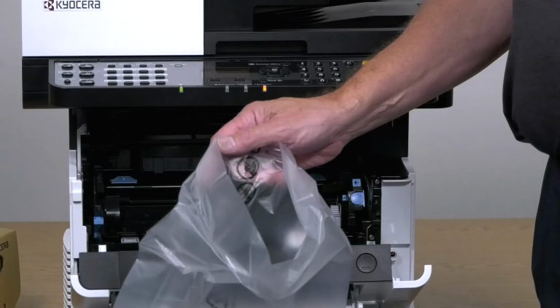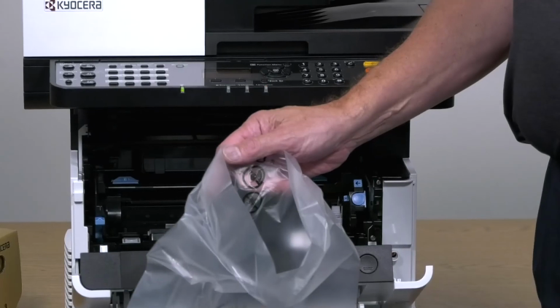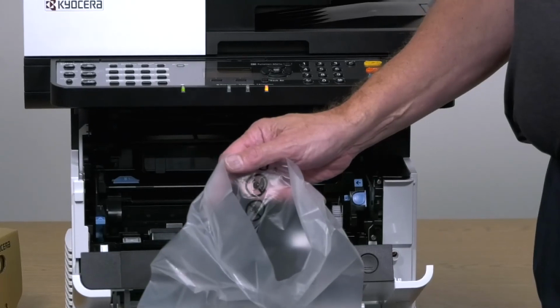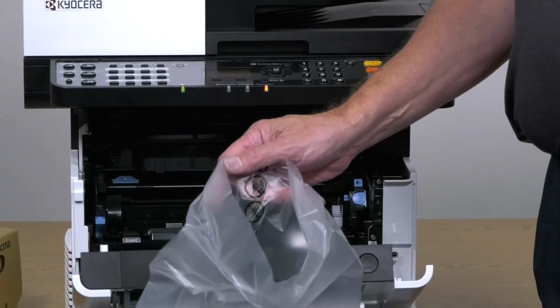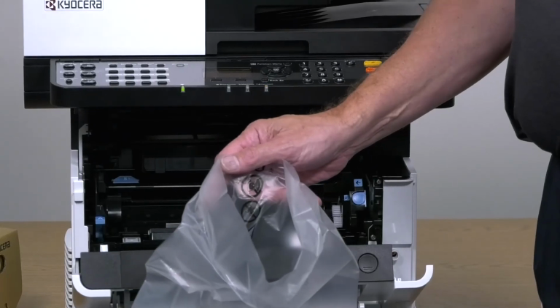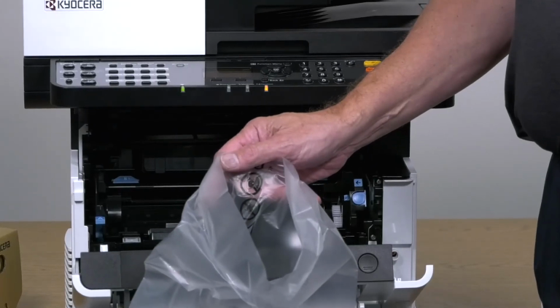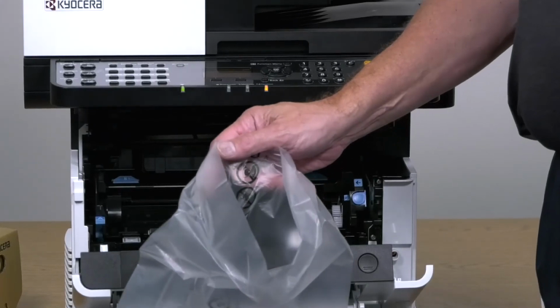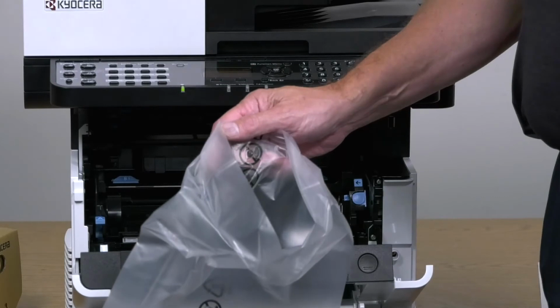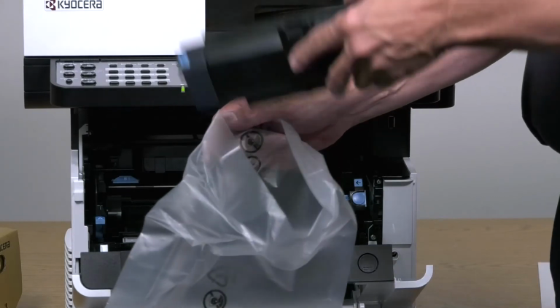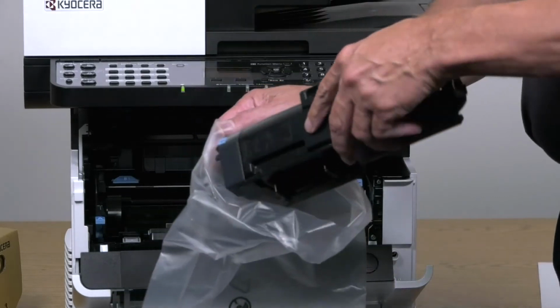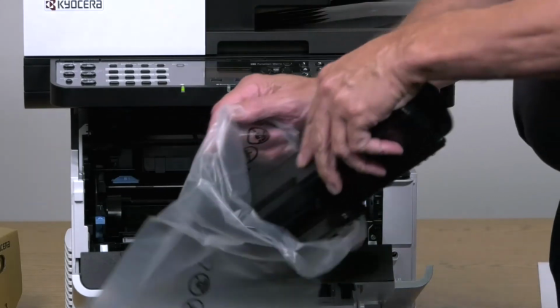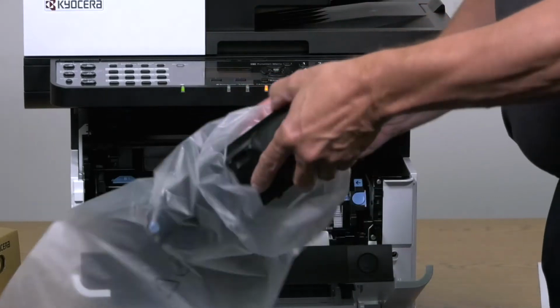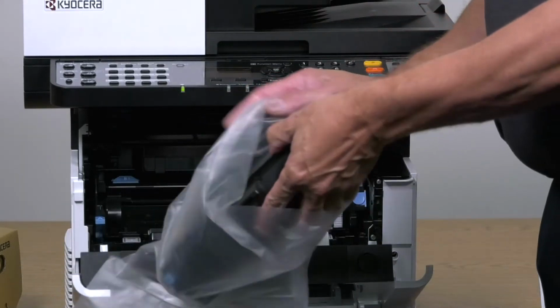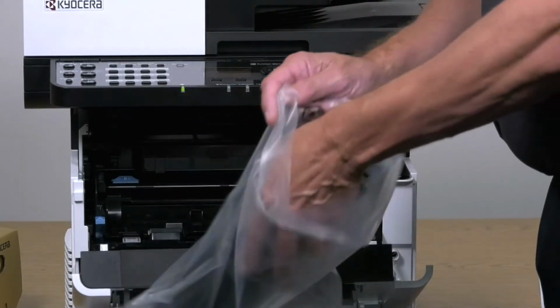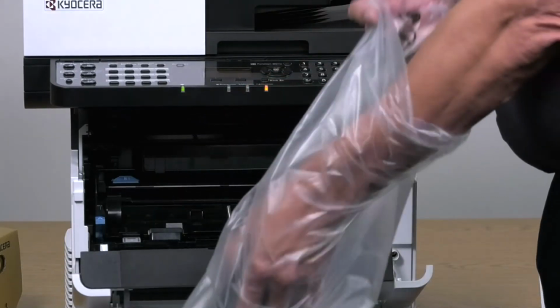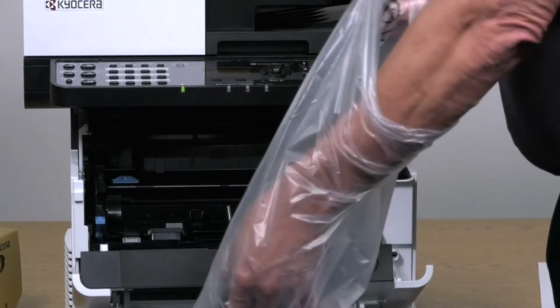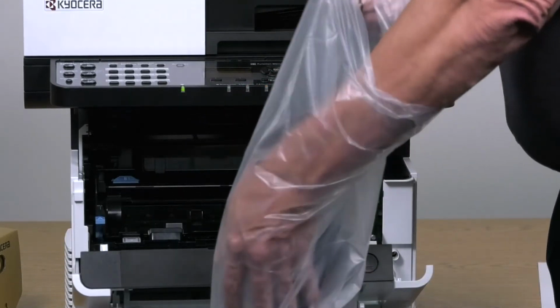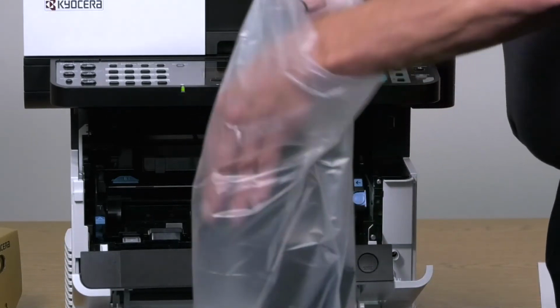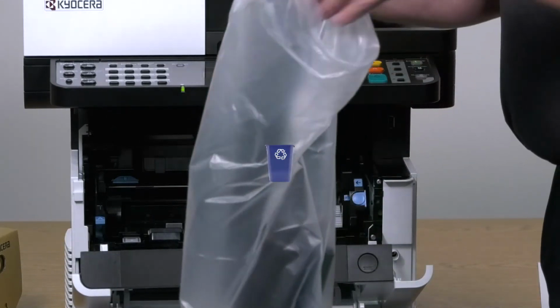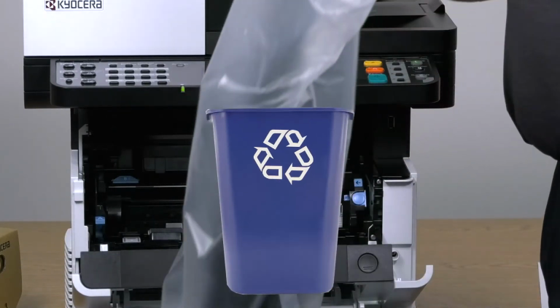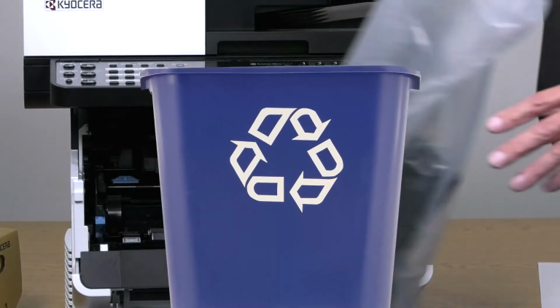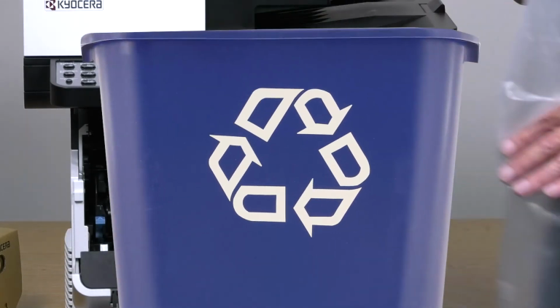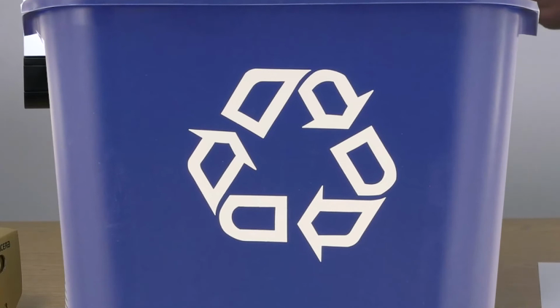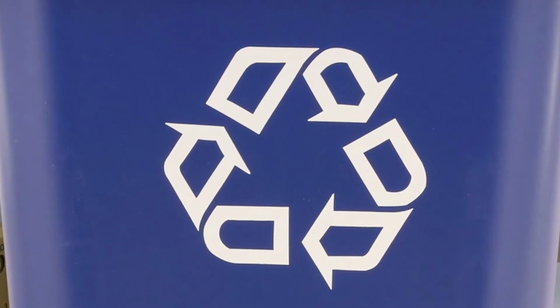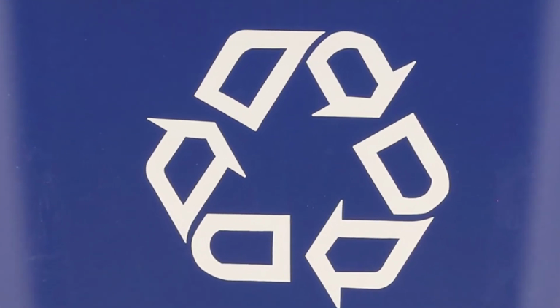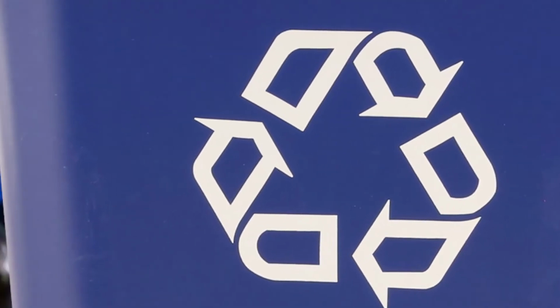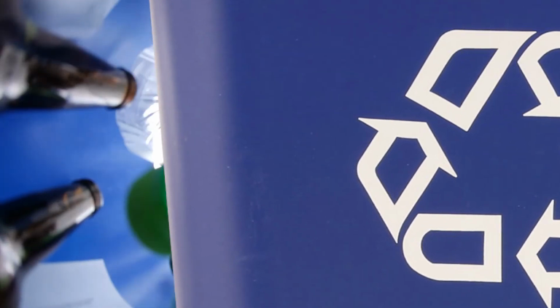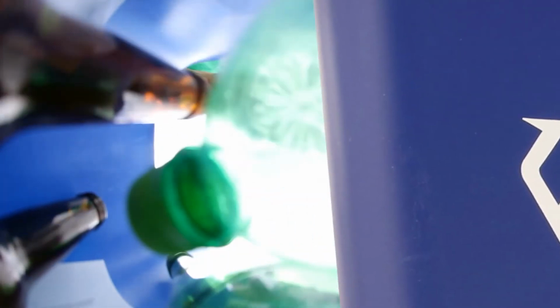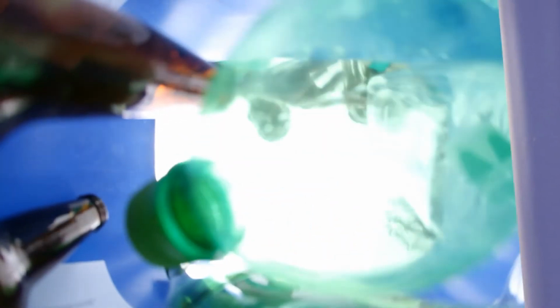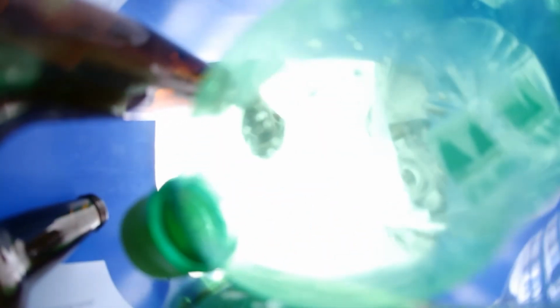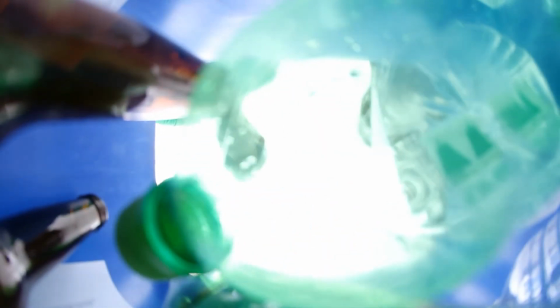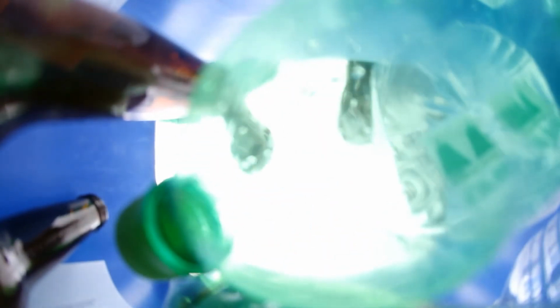Put the old toner container into the provided plastic waste bag and seal the bag. The toner containers are manufactured from recycled plastic, so put the used toner container into your recycle bin.